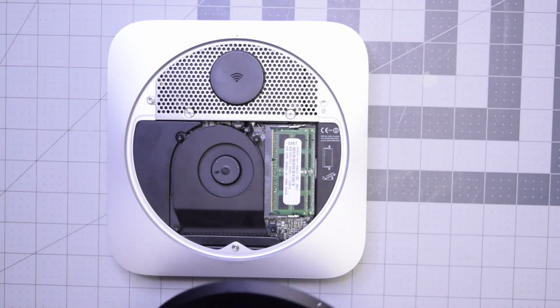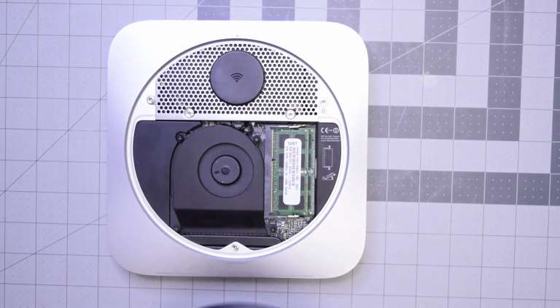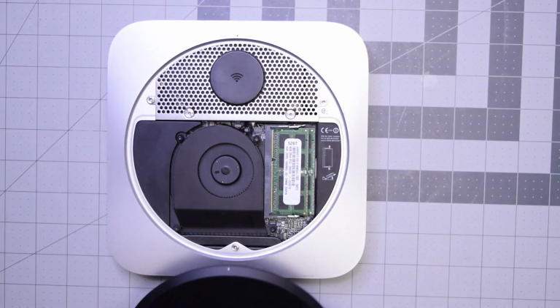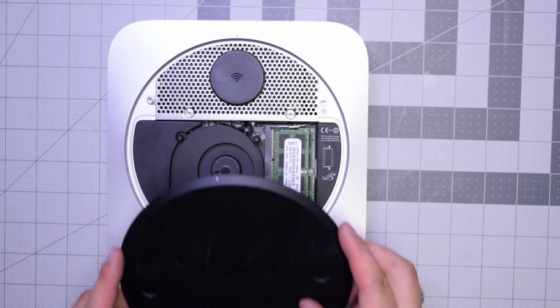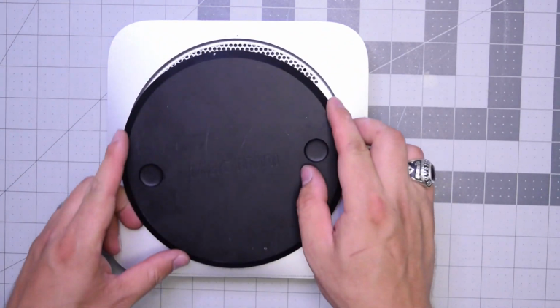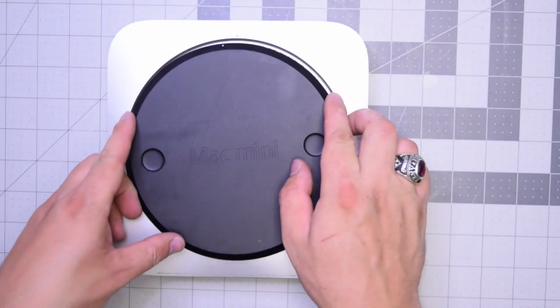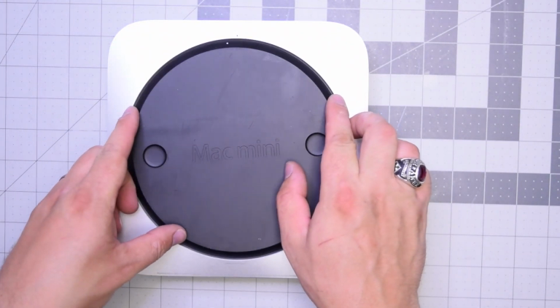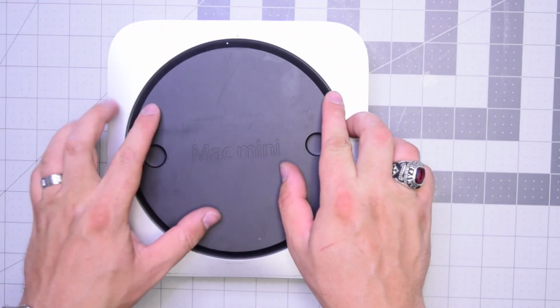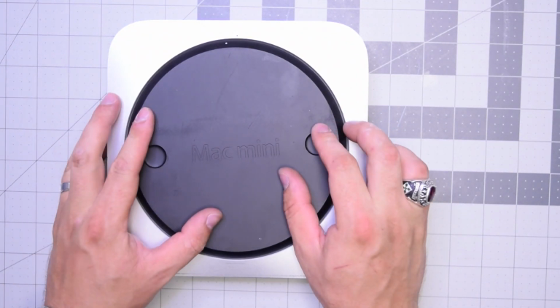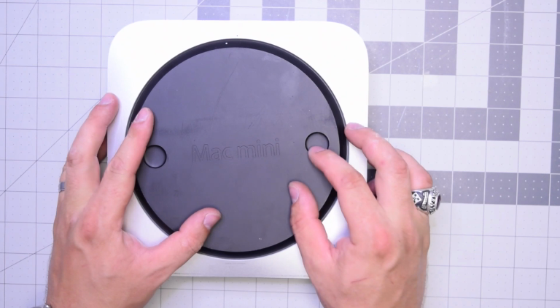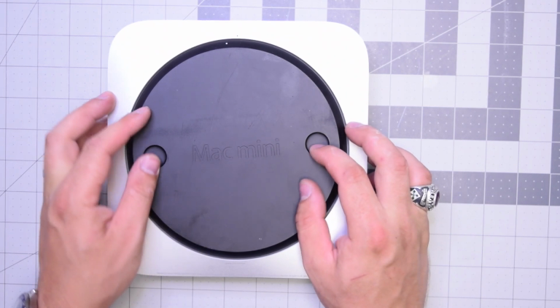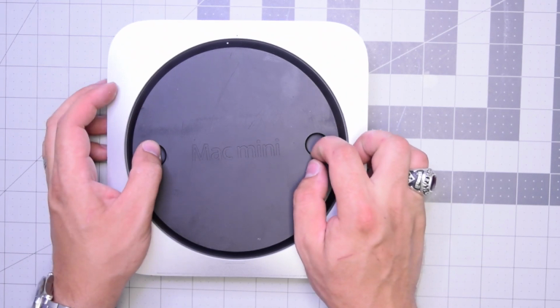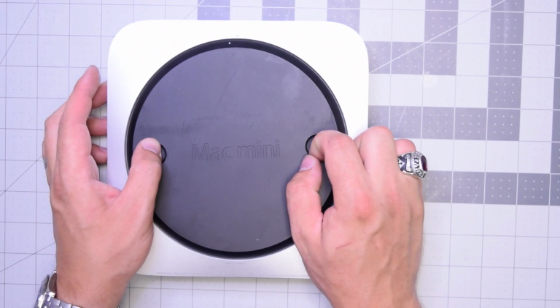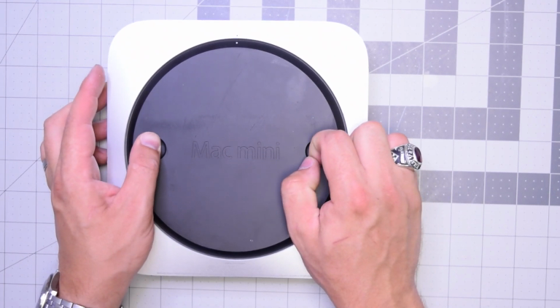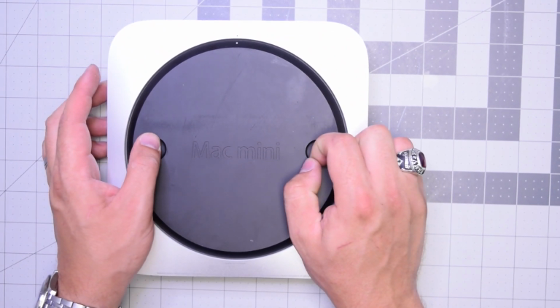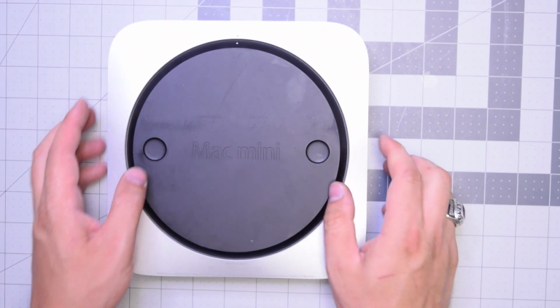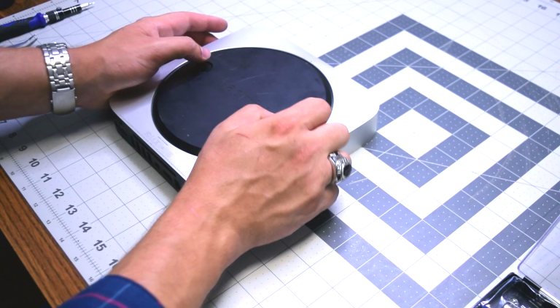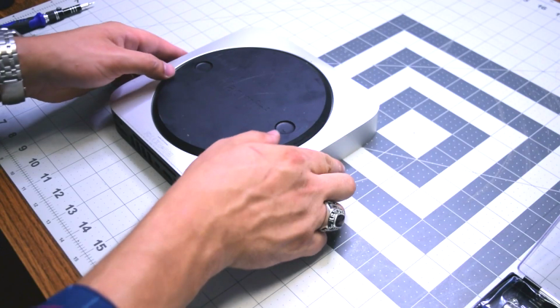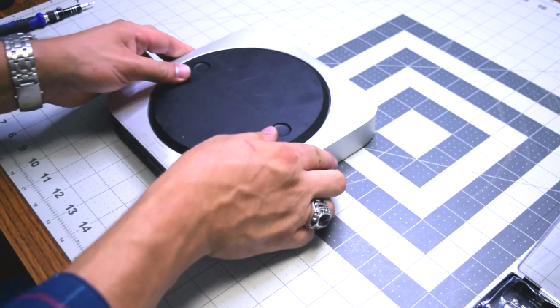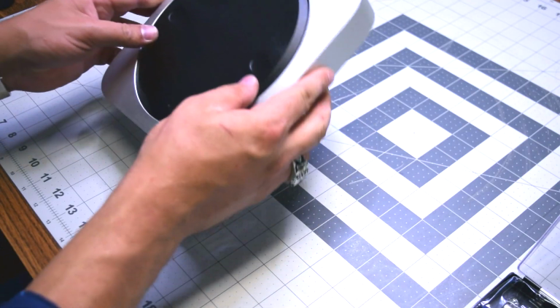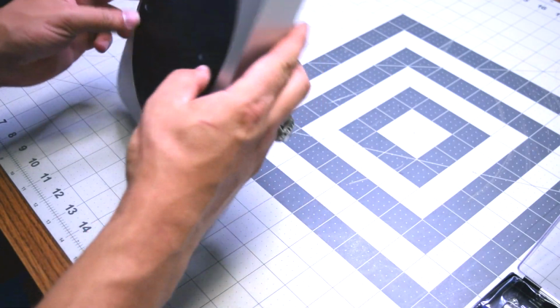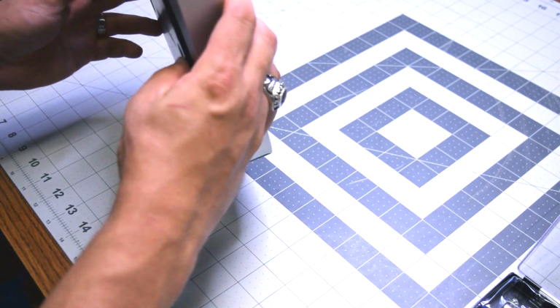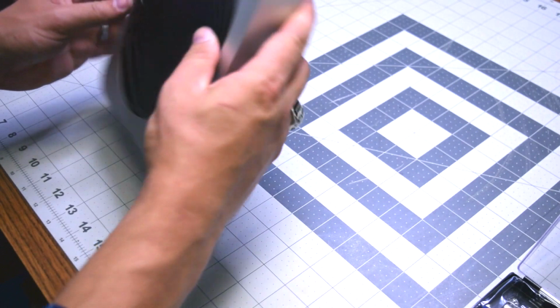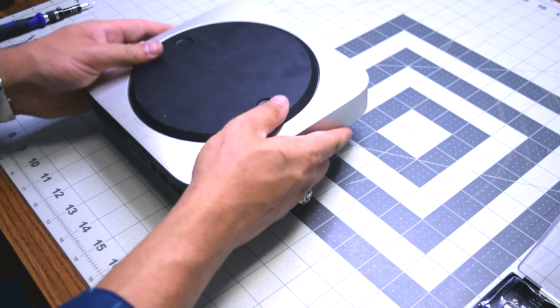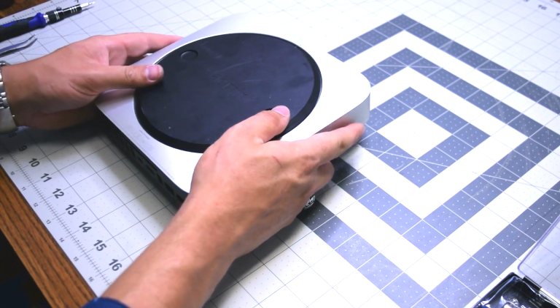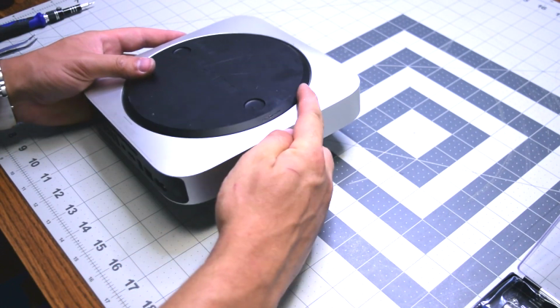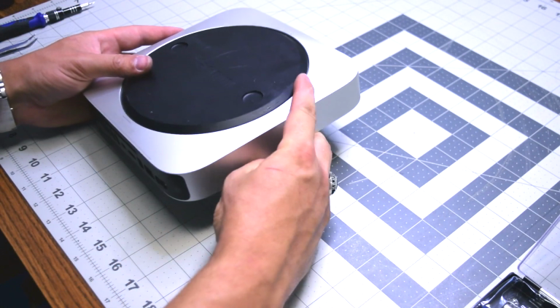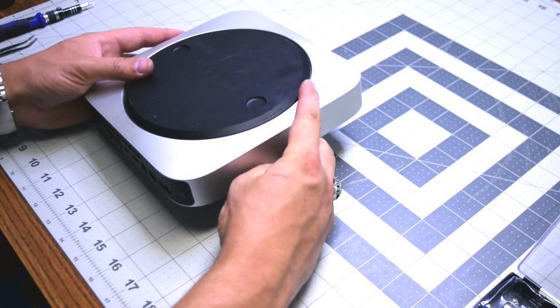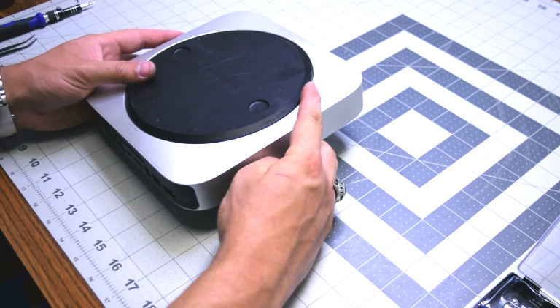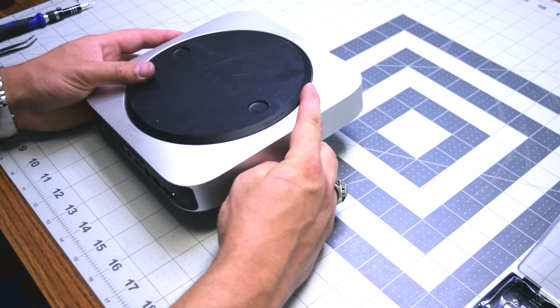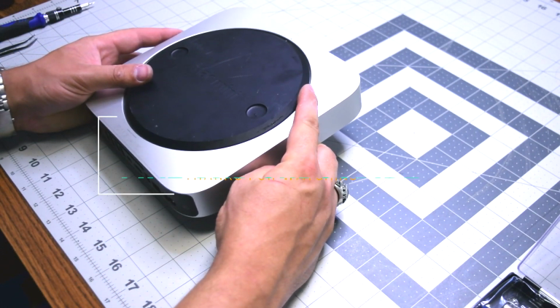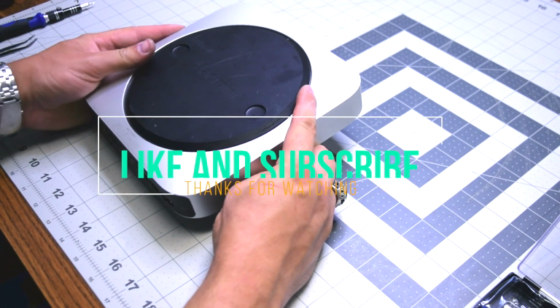We can now go ahead and put the top cover on at an angle first and then twist it into its locking position. And that's it — we're all done. Thank you very much for watching.